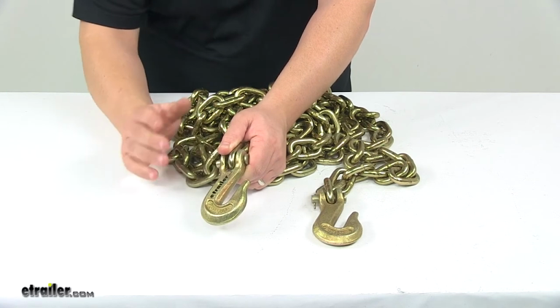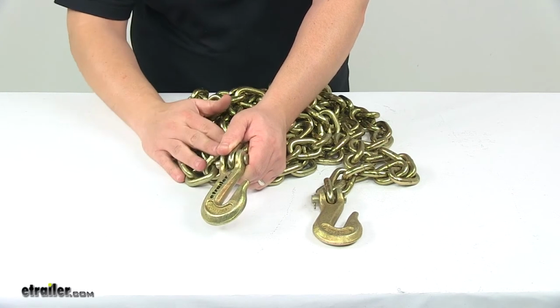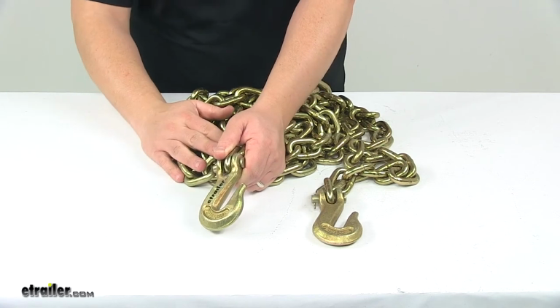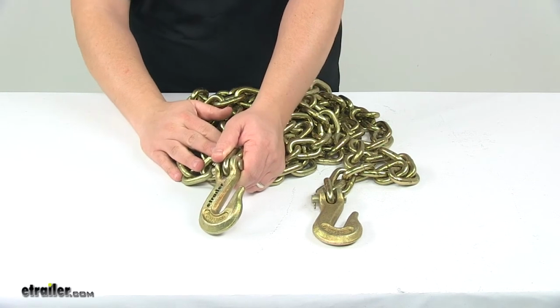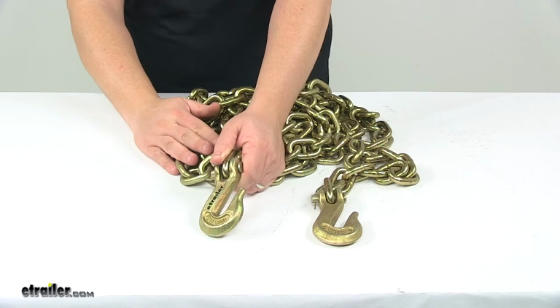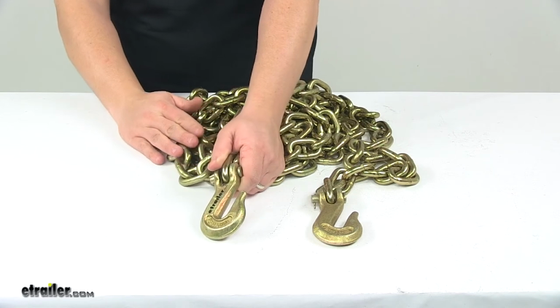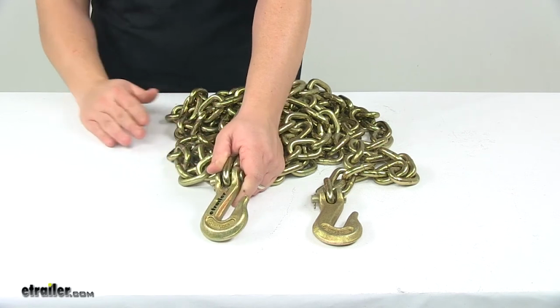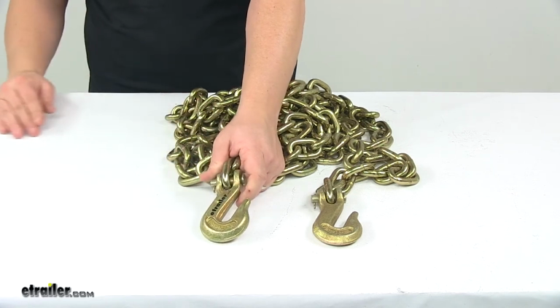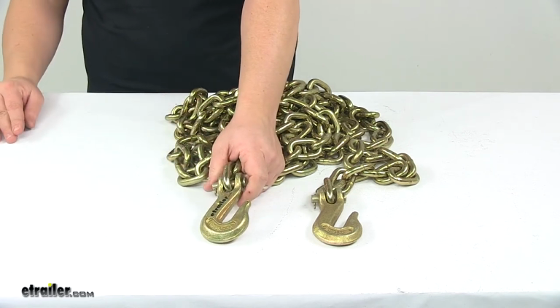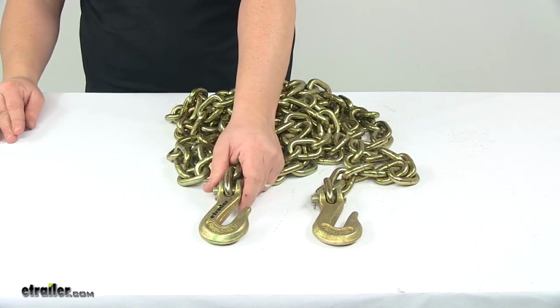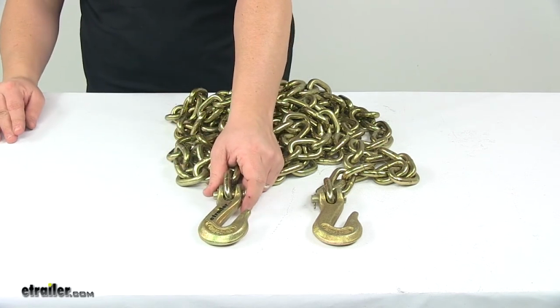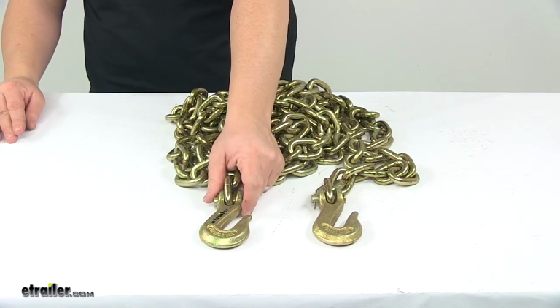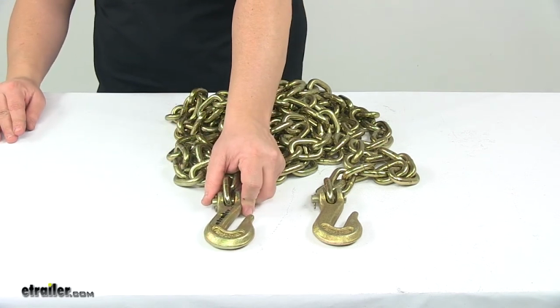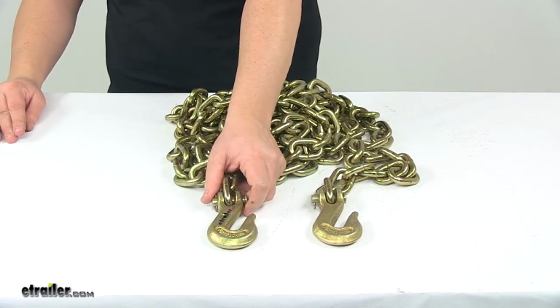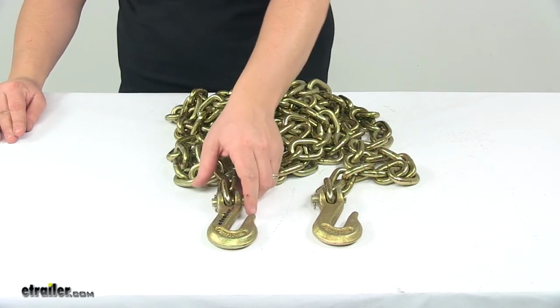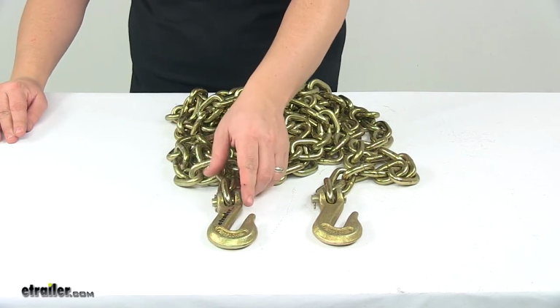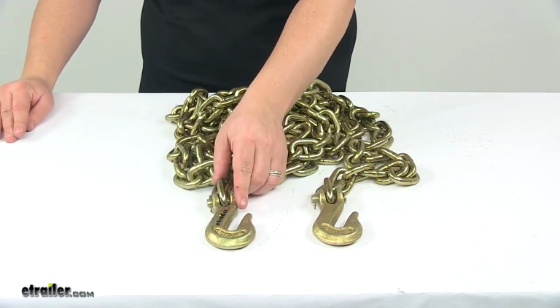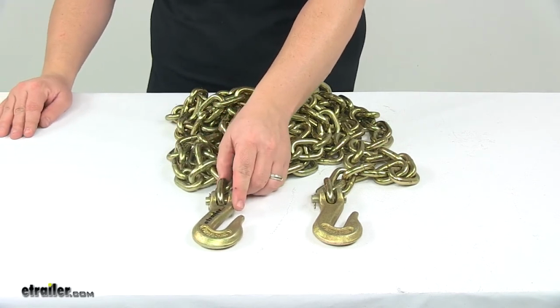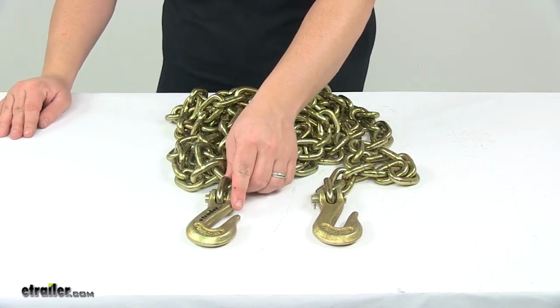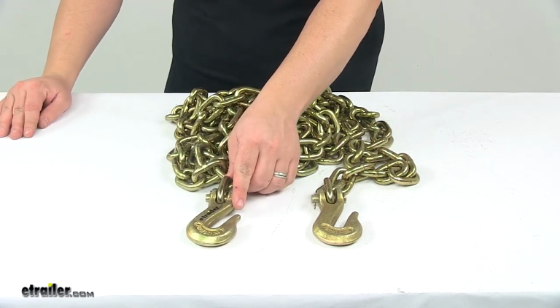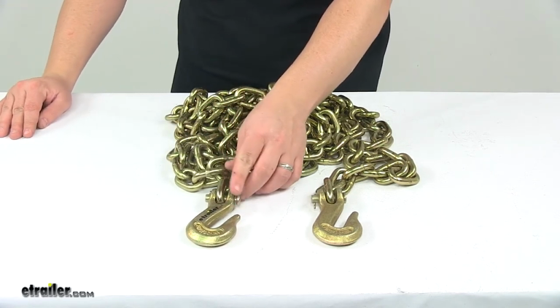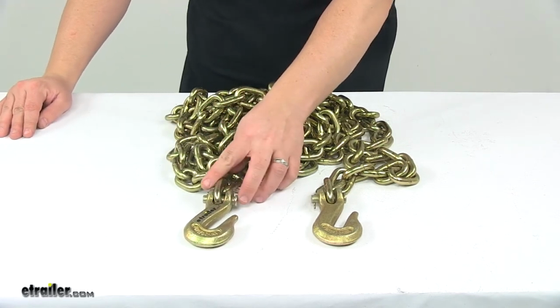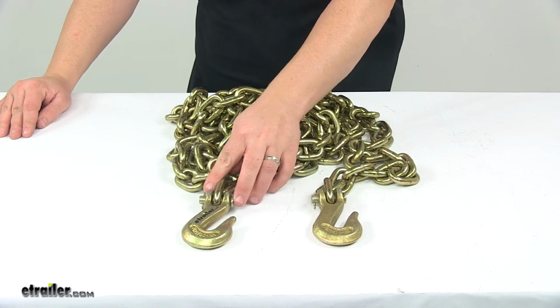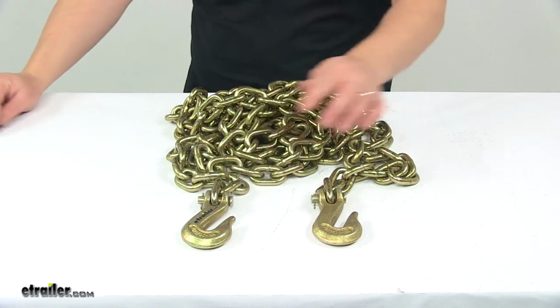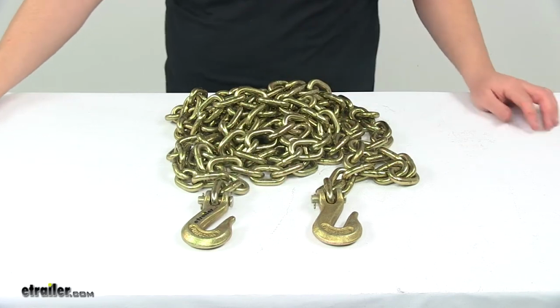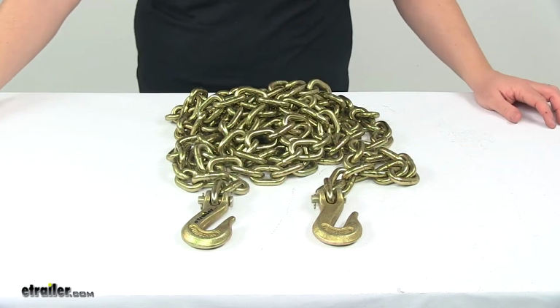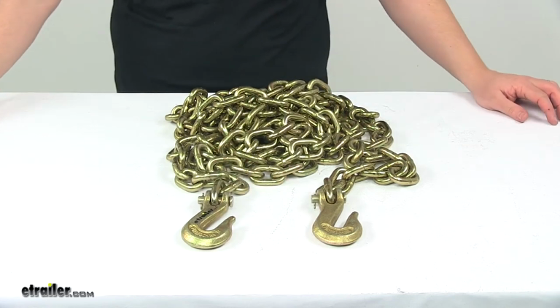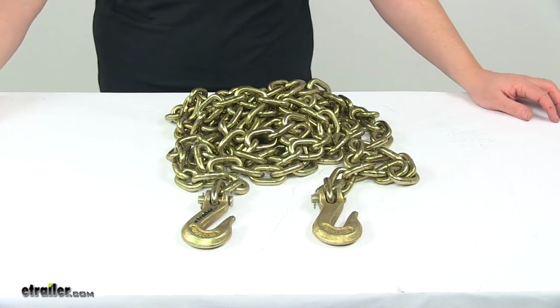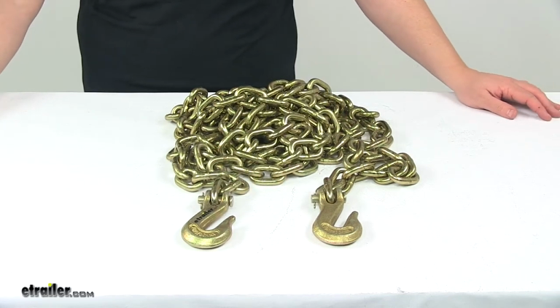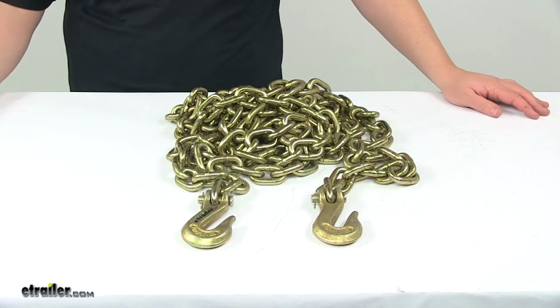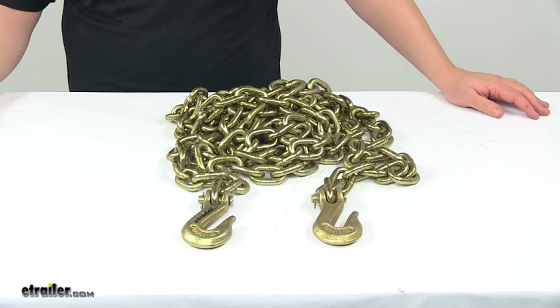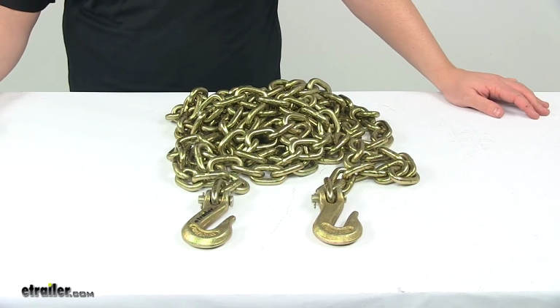This chain is available at eTrailer.com in 16, 20, and 25 foot lengths. That's going to do it for today's look at the Titan chain transport chain with grab hooks.